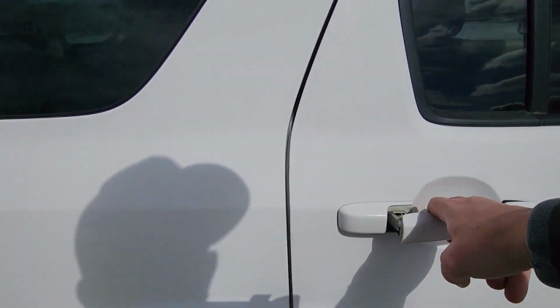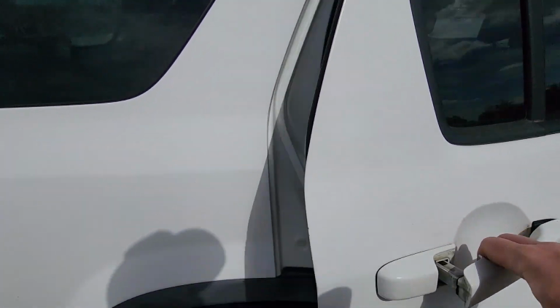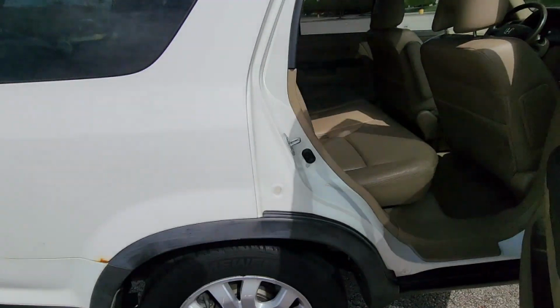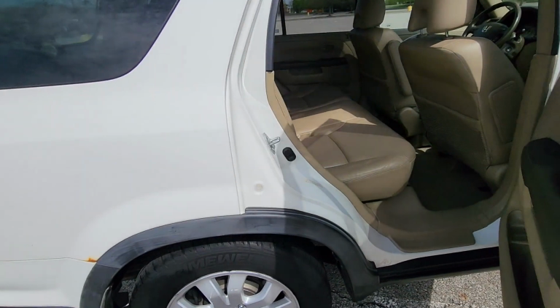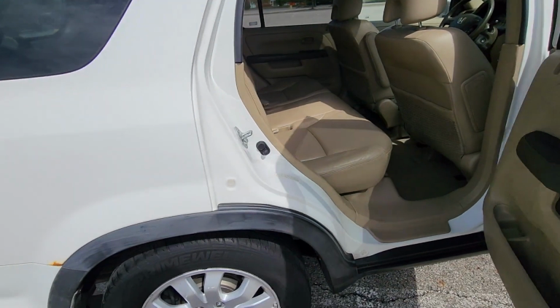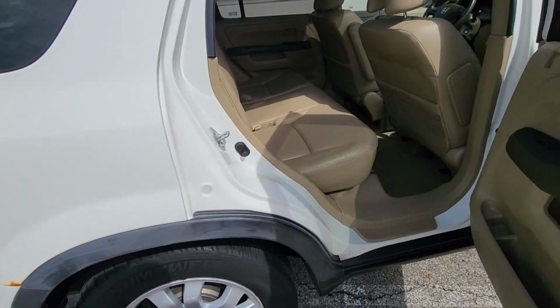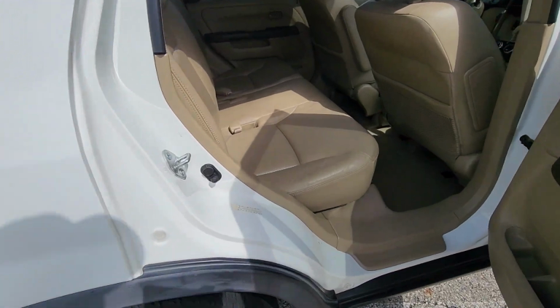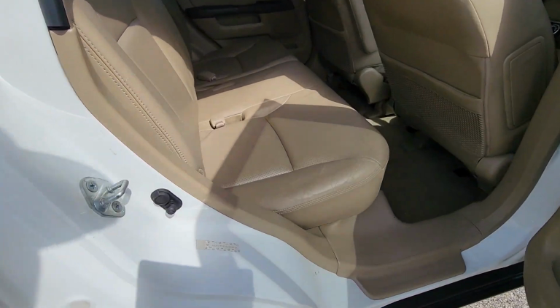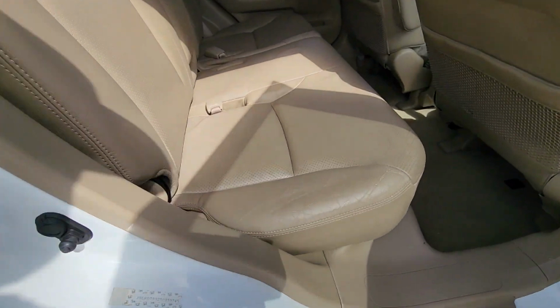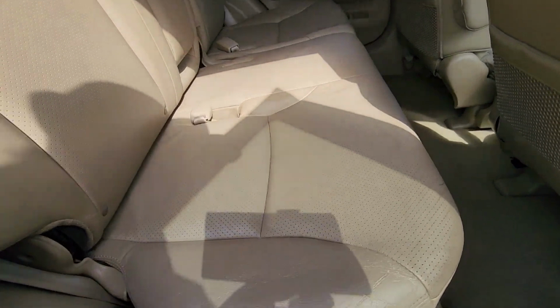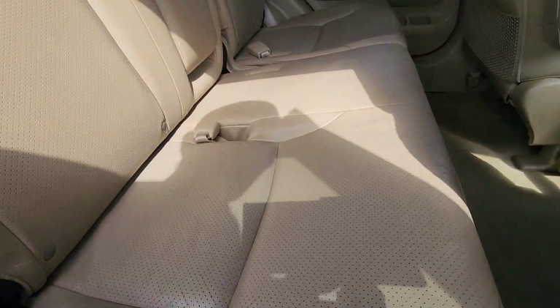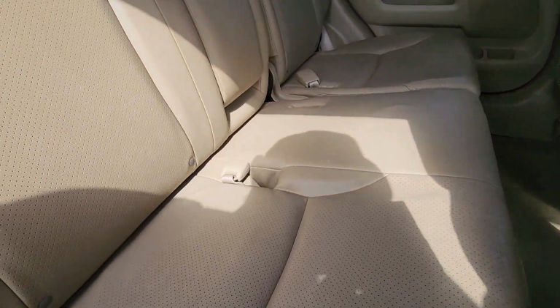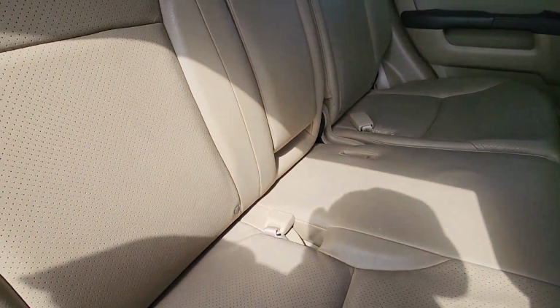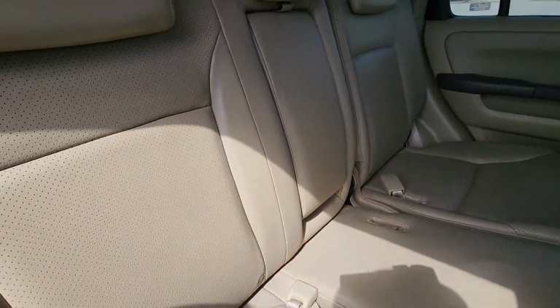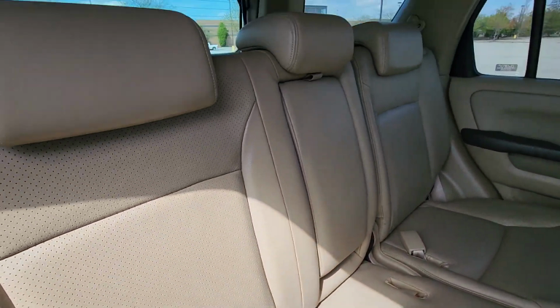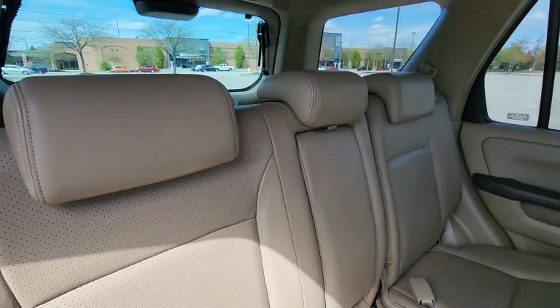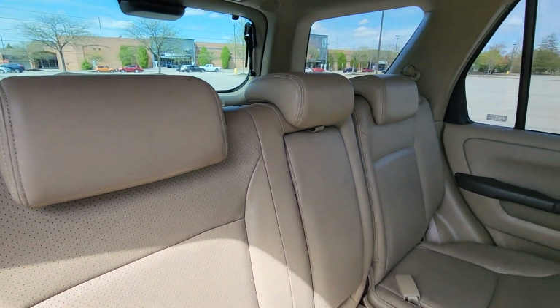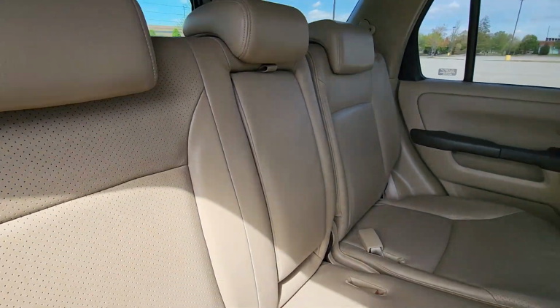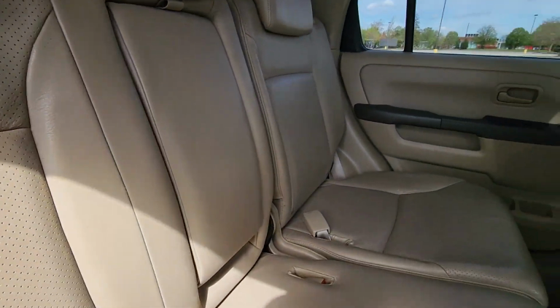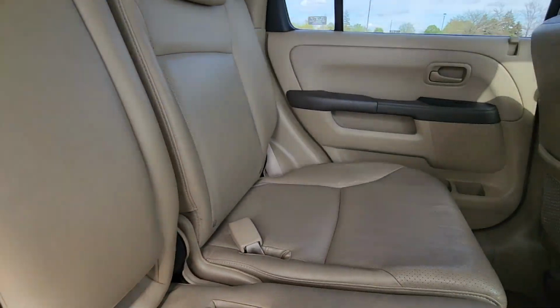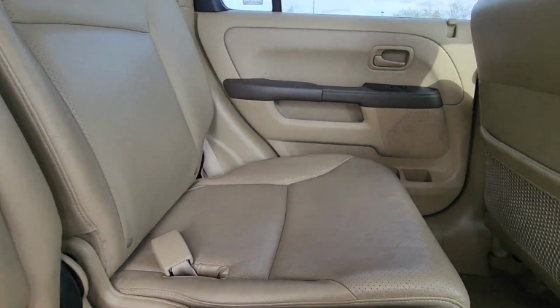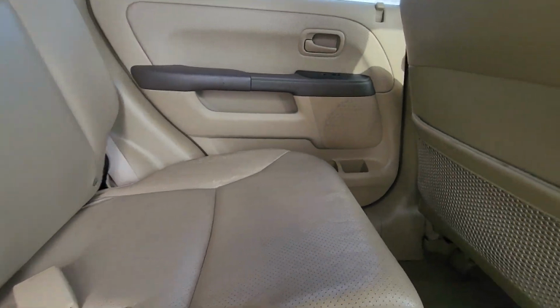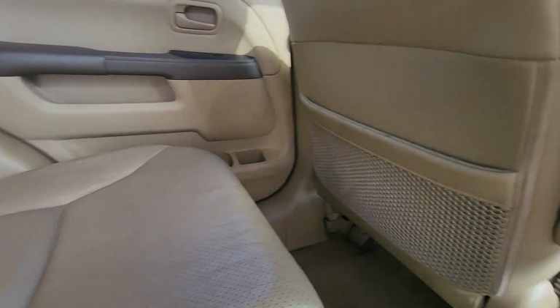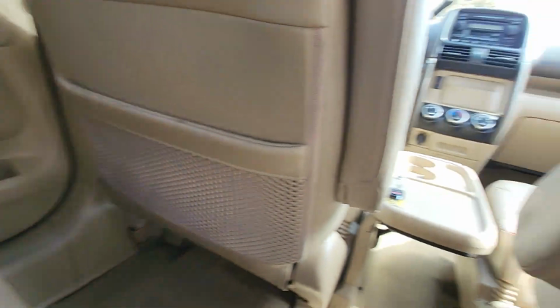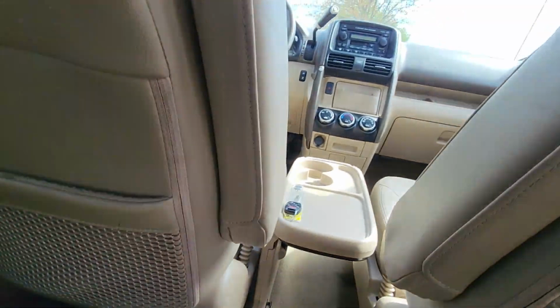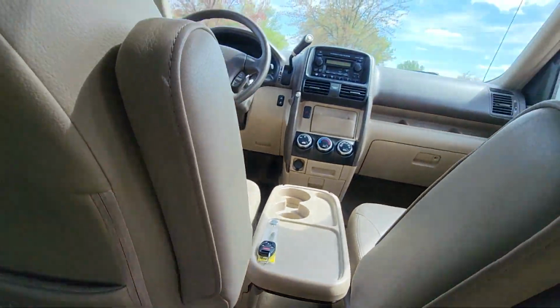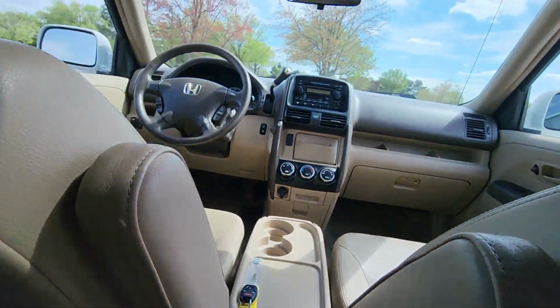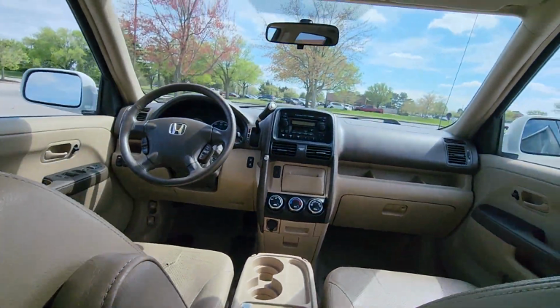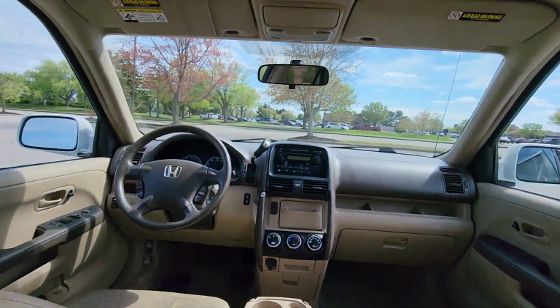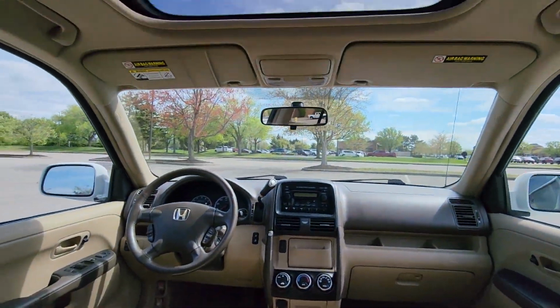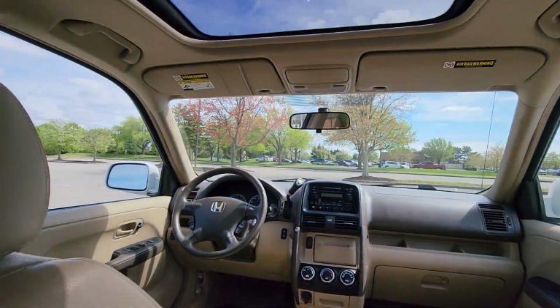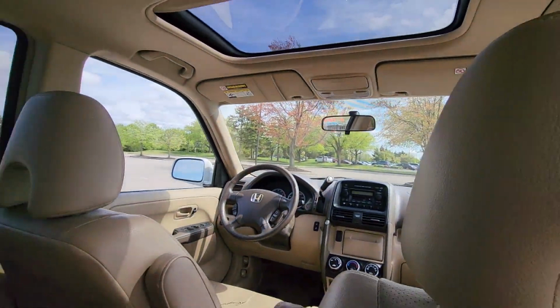Additional features include keyless entry, front bucket seats, steering wheel audio controls, engine immobilizer, aluminum wheels, leather wrapped steering wheel, stability control, and passenger side airbag sensor.